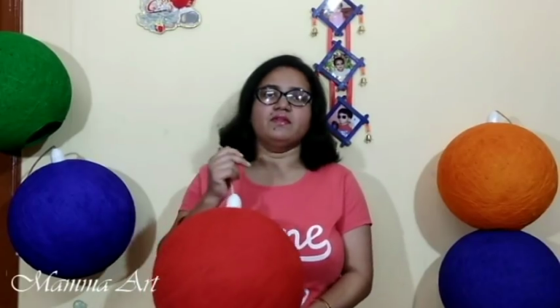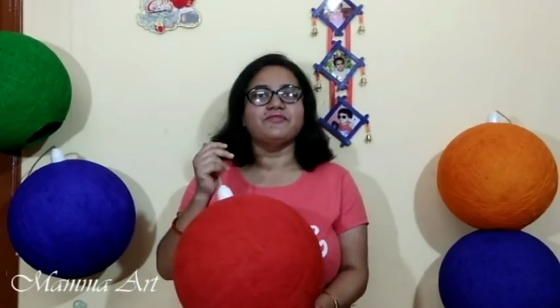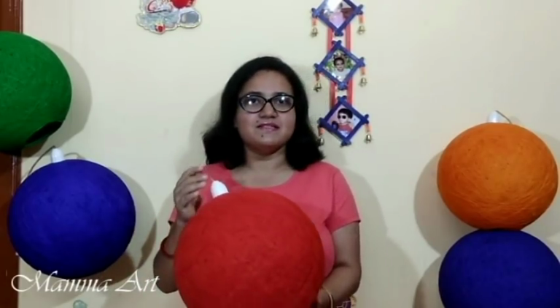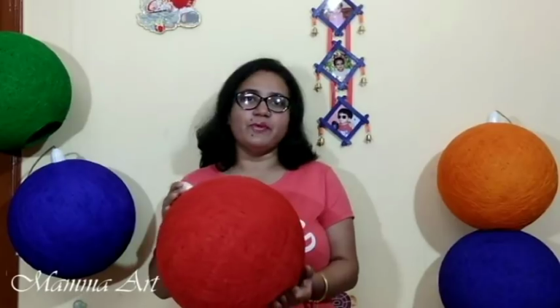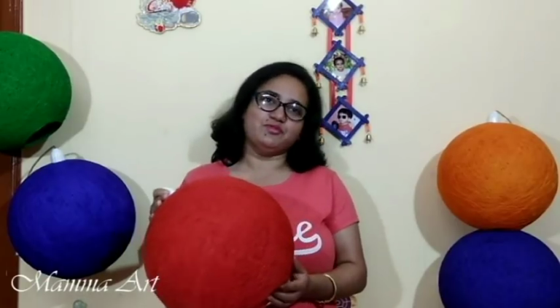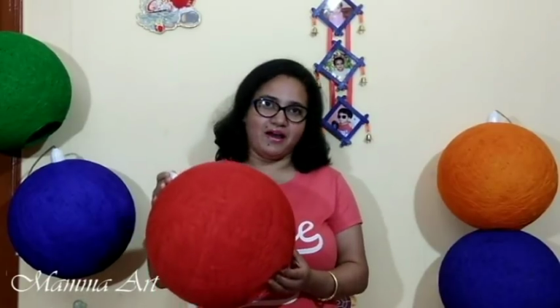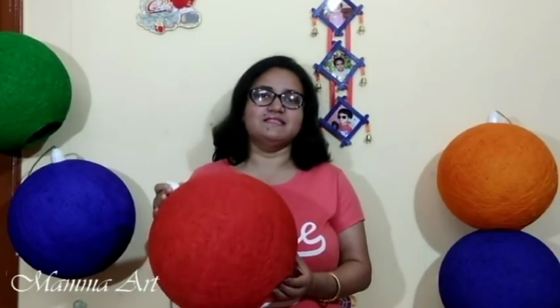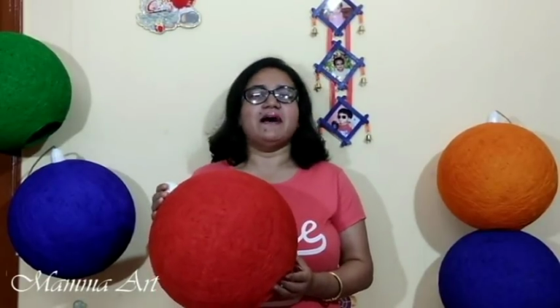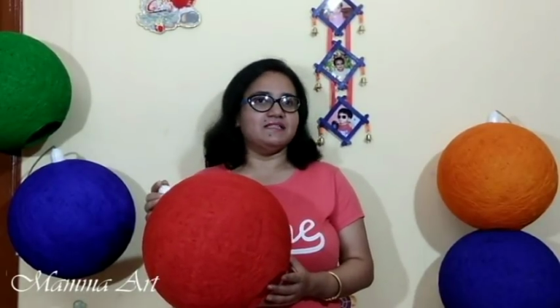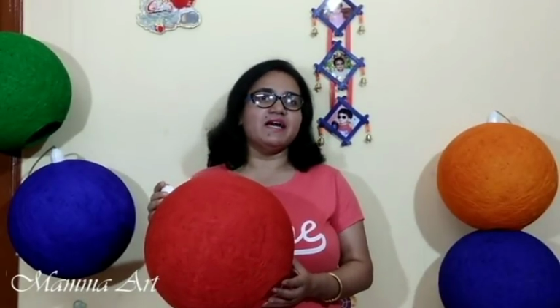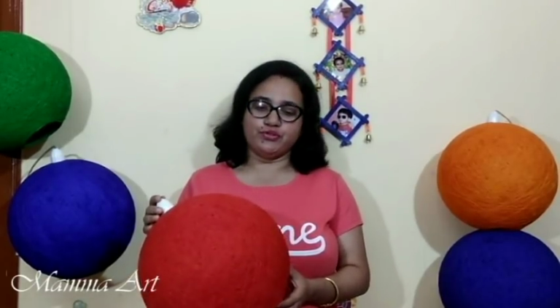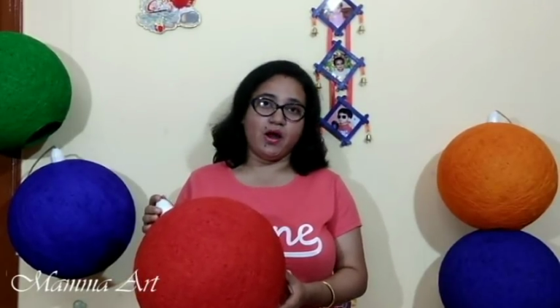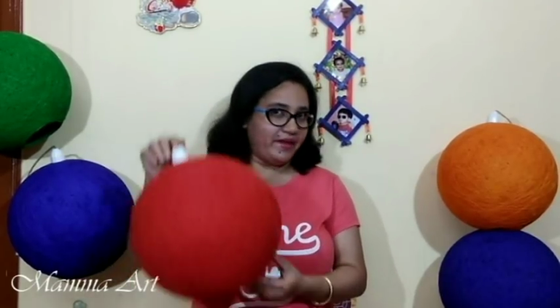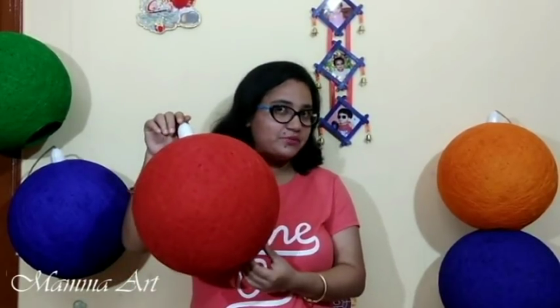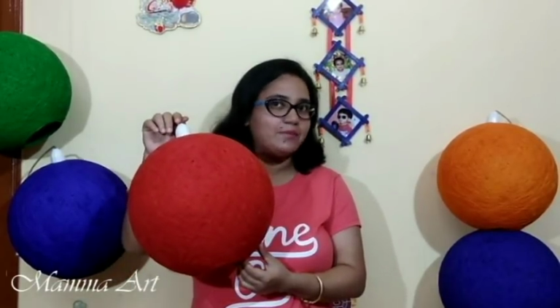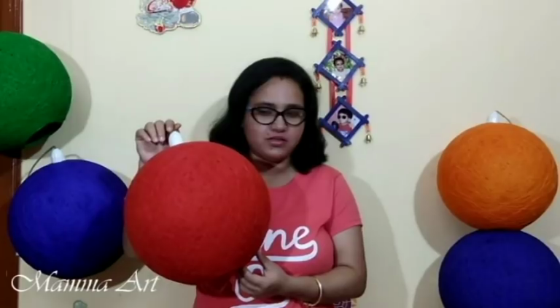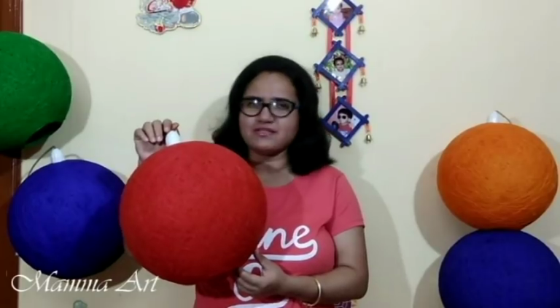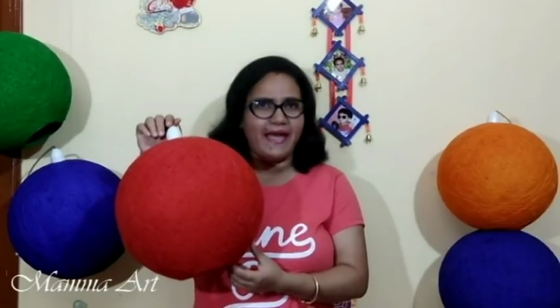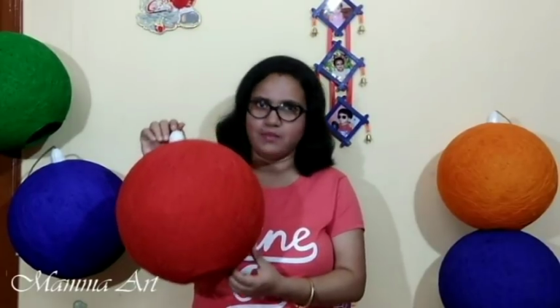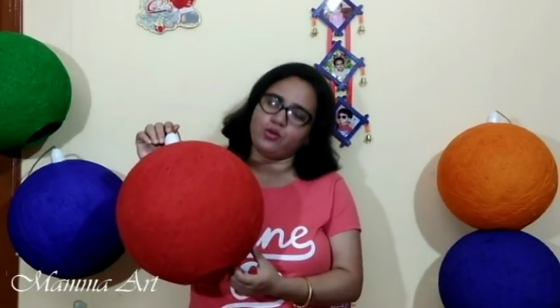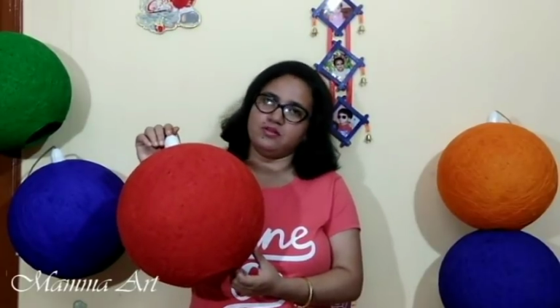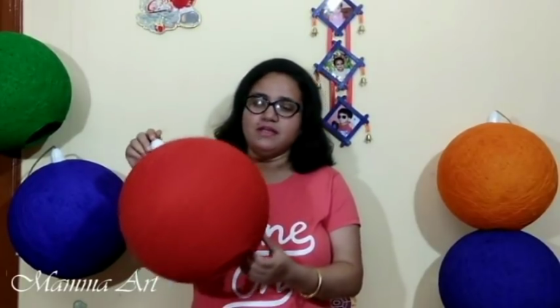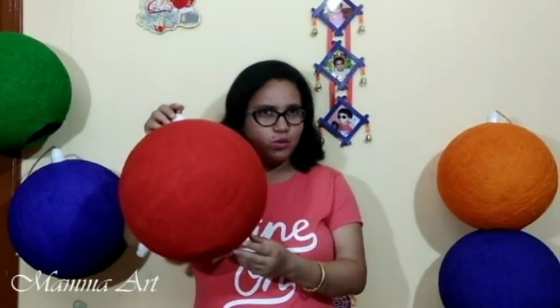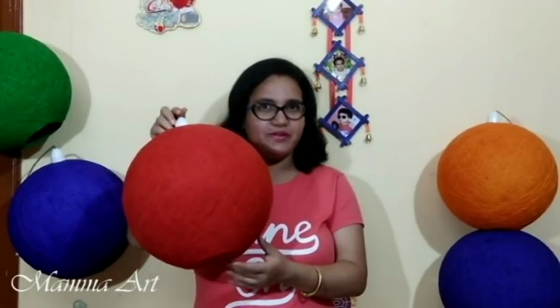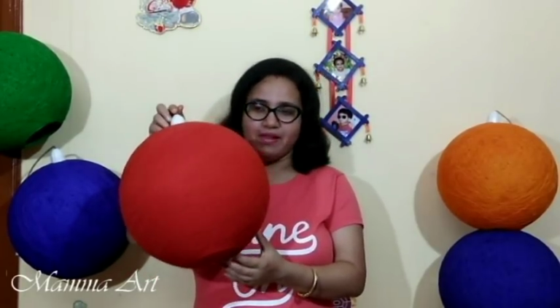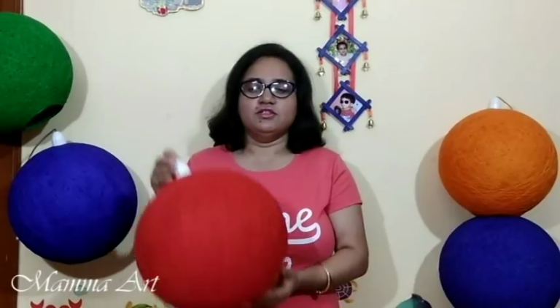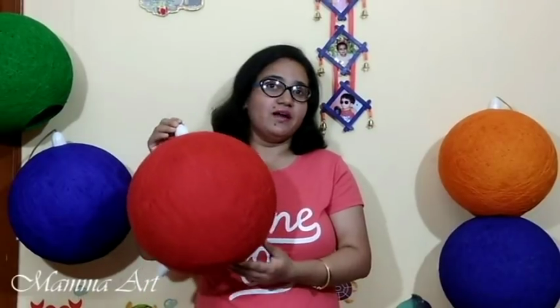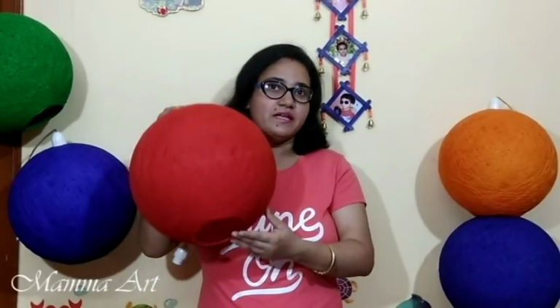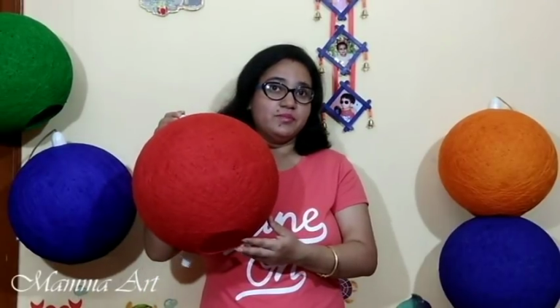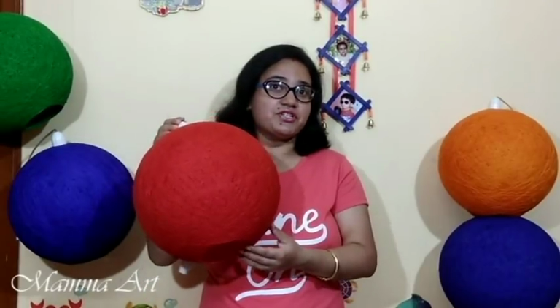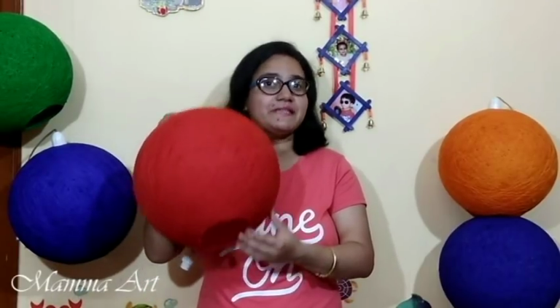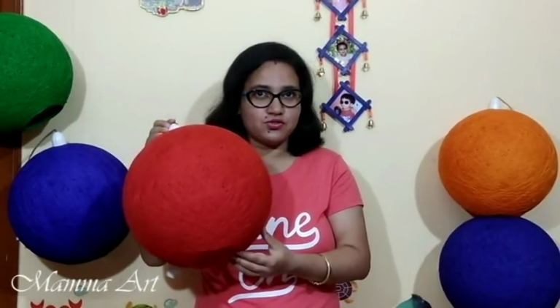Hi friends, welcome to Mama Art. I am Banani. Today I will show you how to make a thread lampshade, also called a hanging lampshade. This looks very royal. Today I will tell you the professional tricks to make this perfectly.